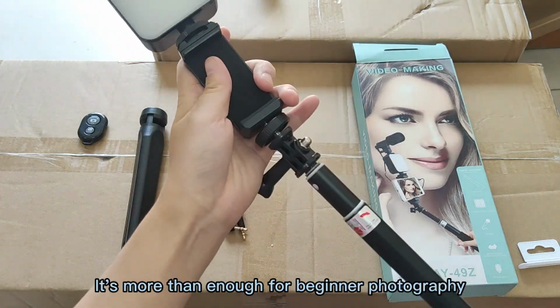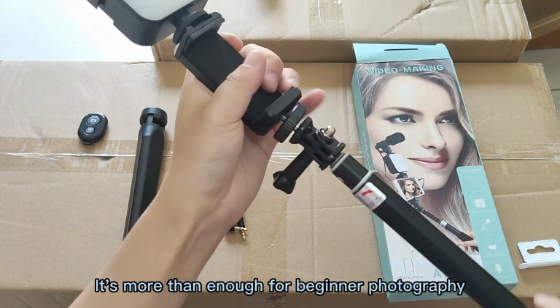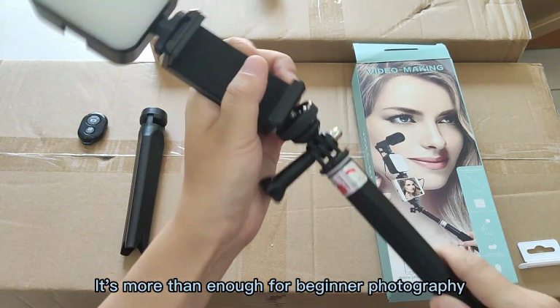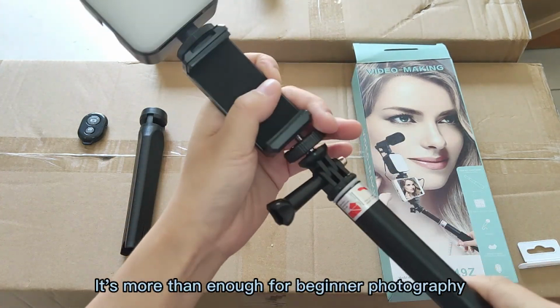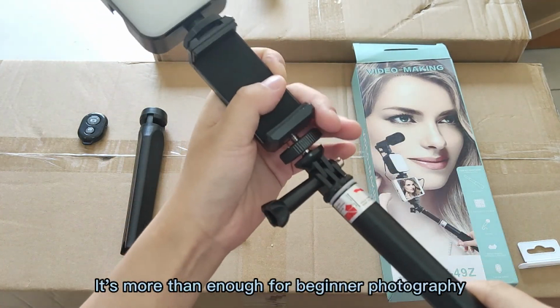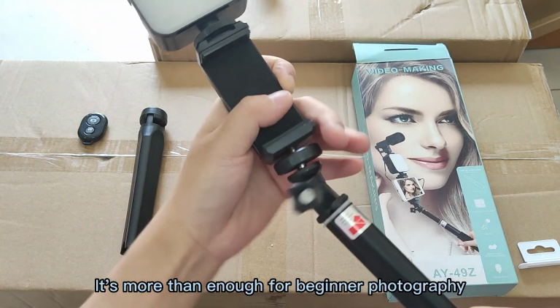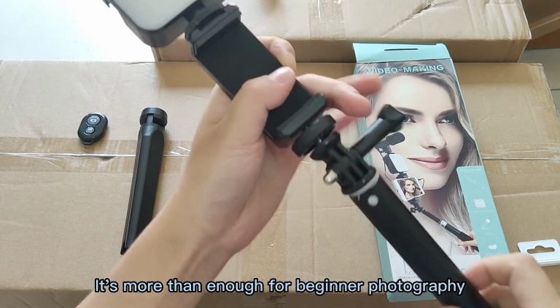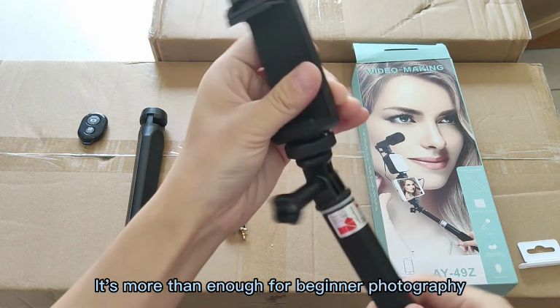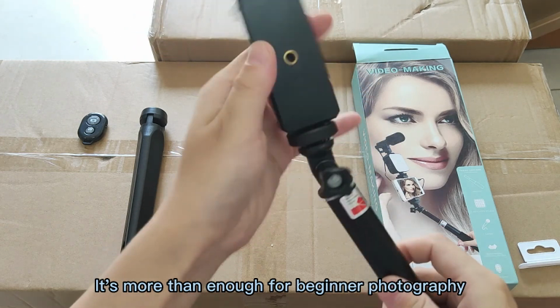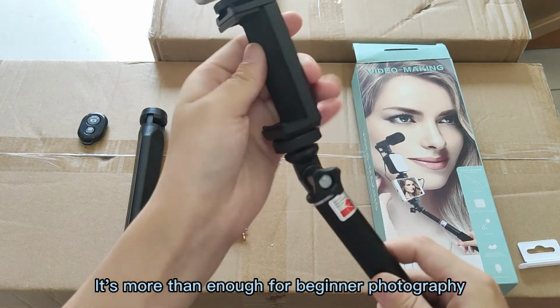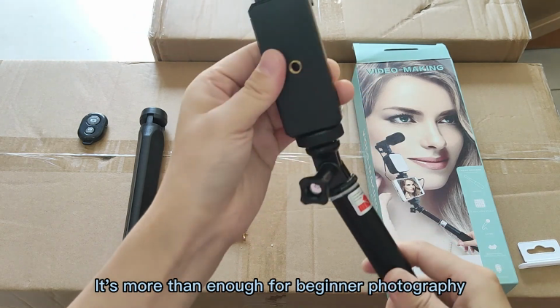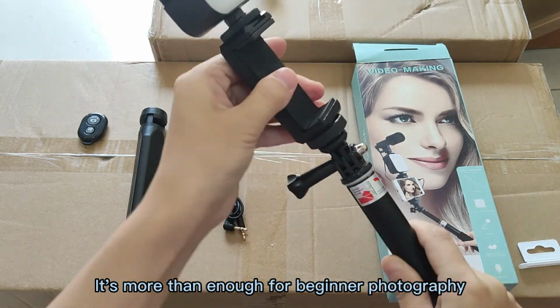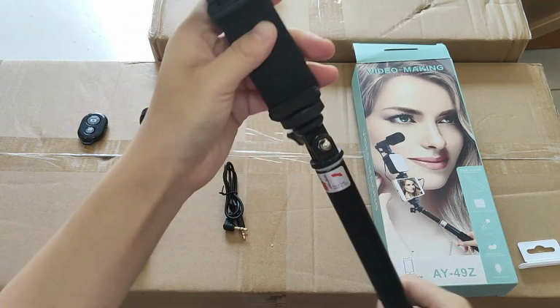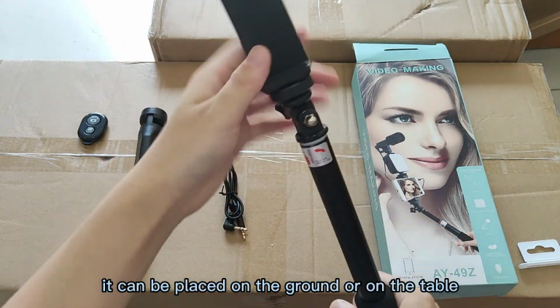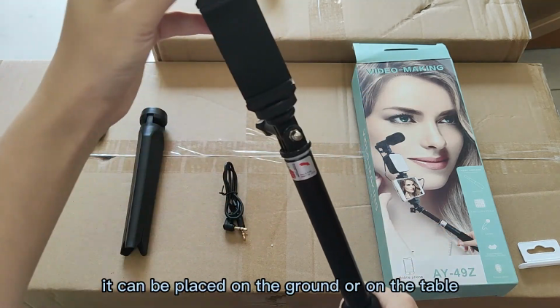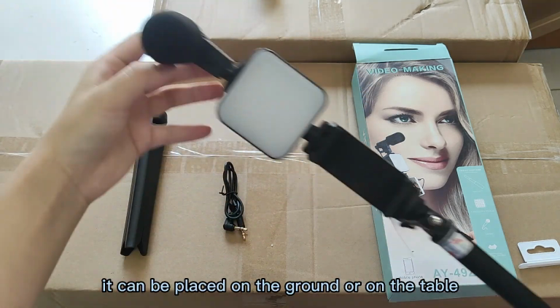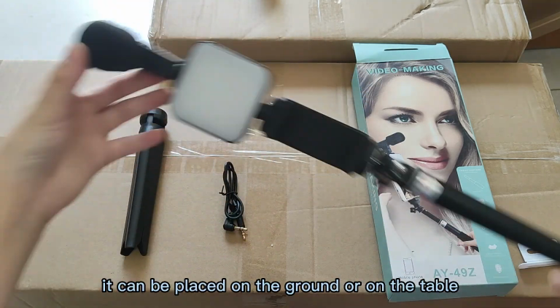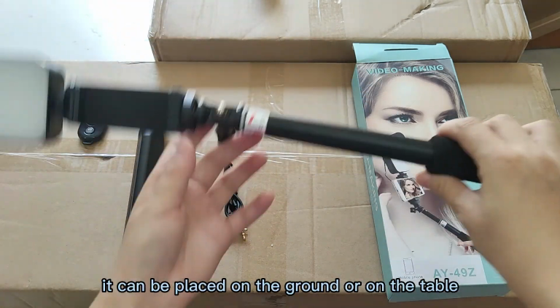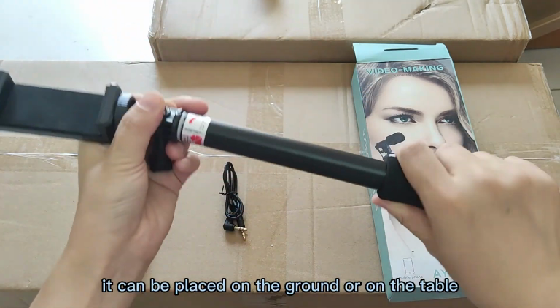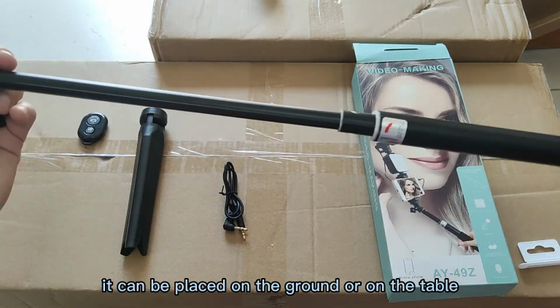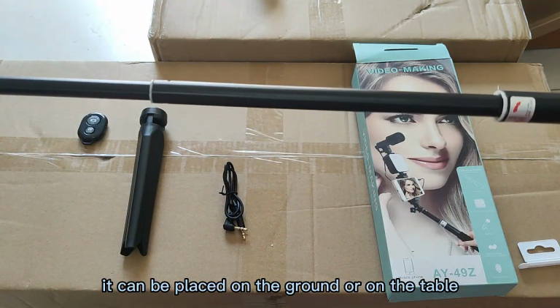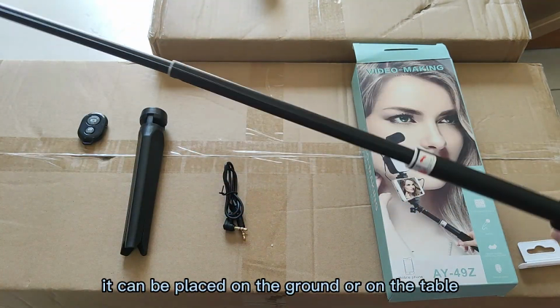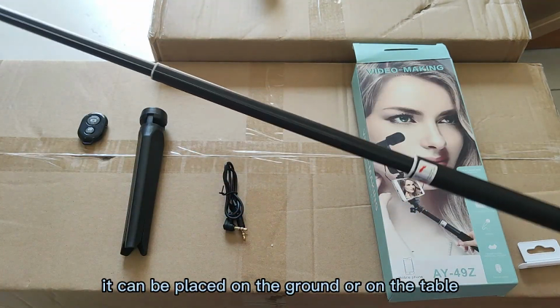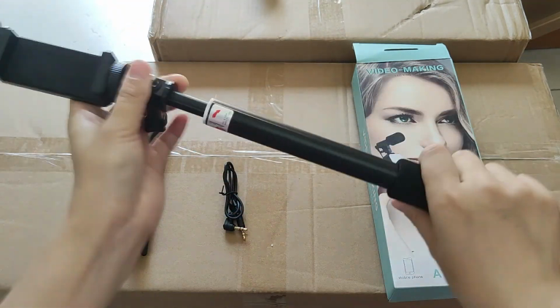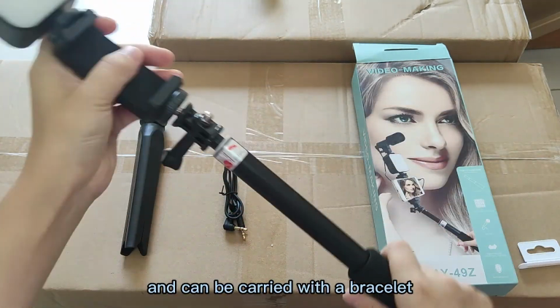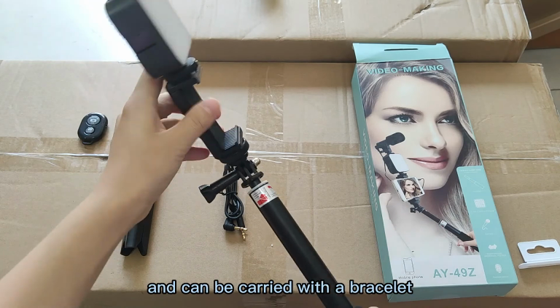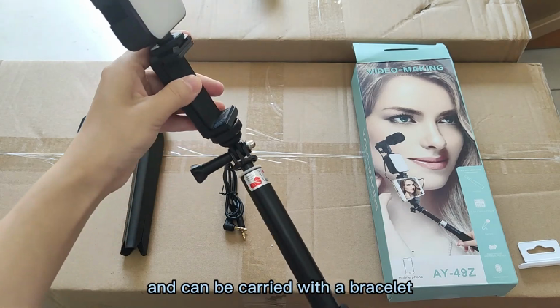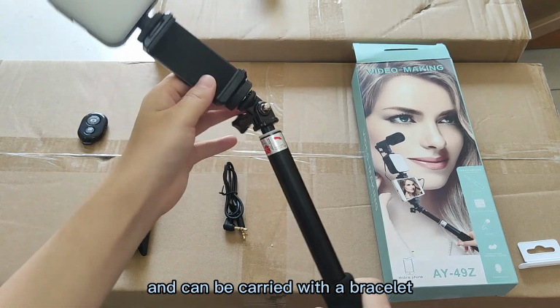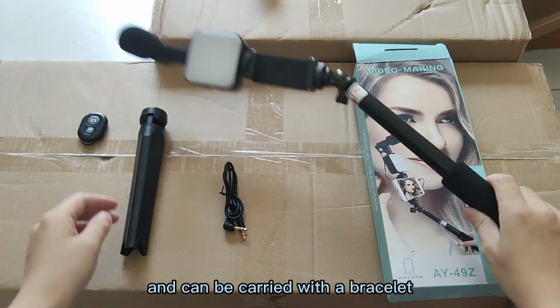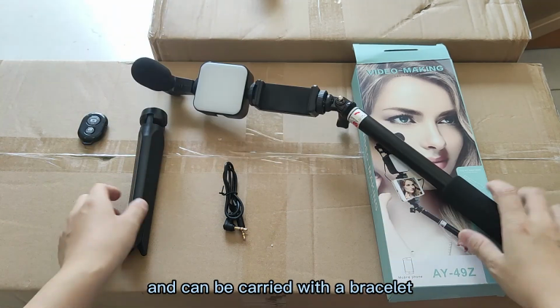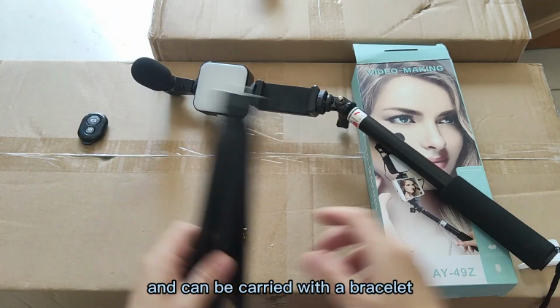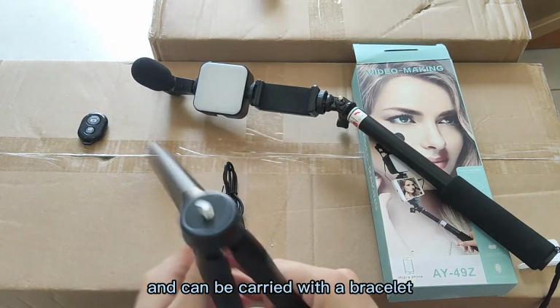It's more than enough for beginner photography. It can be placed on the ground or on the table, and can be carried with a bracelet.